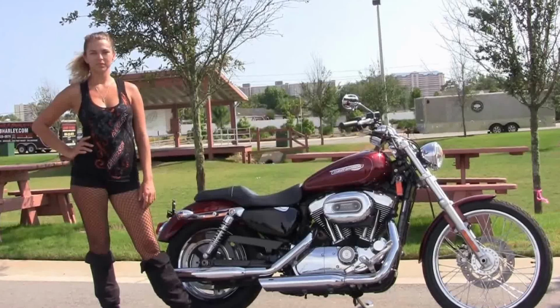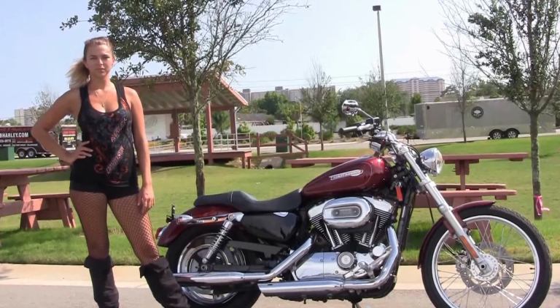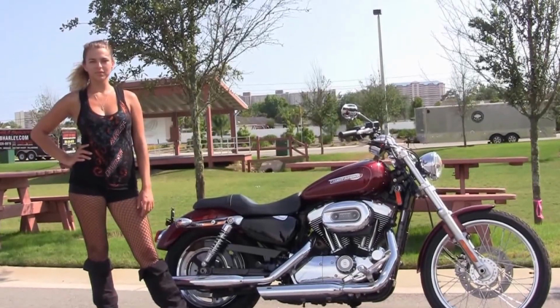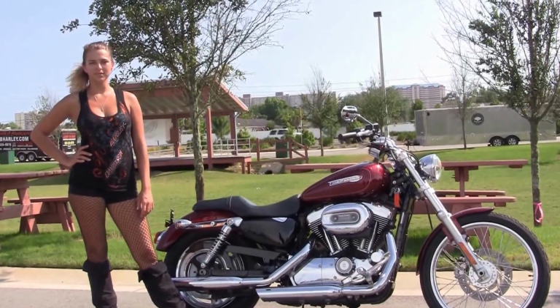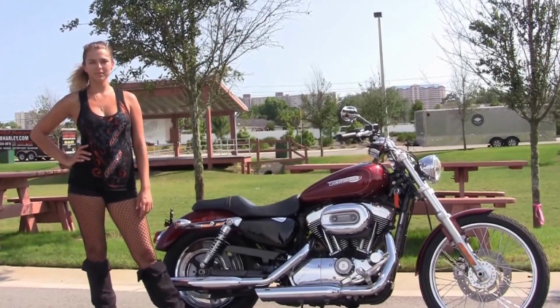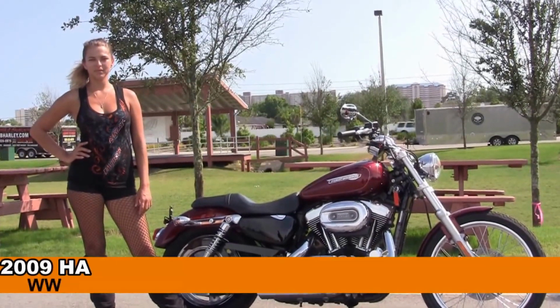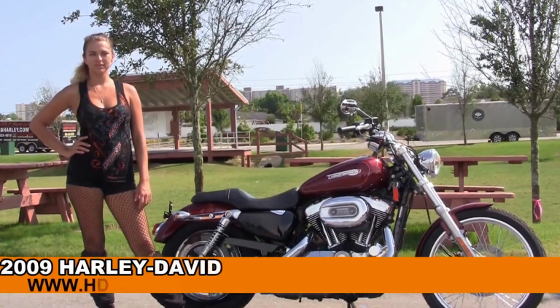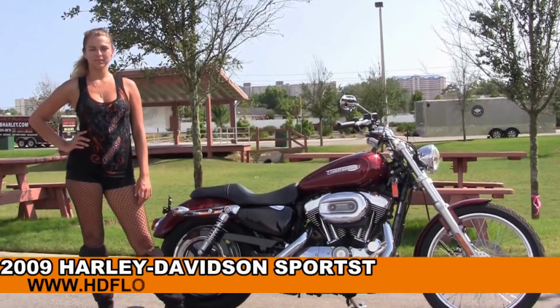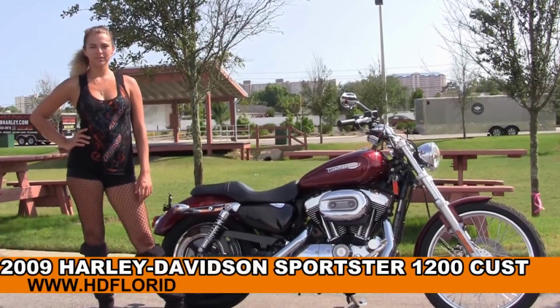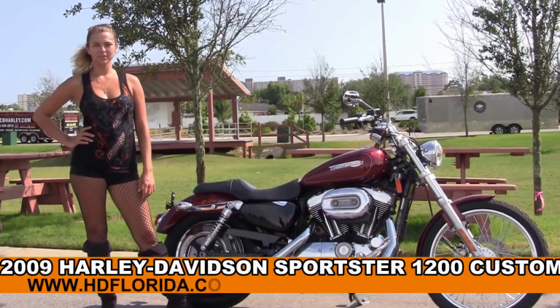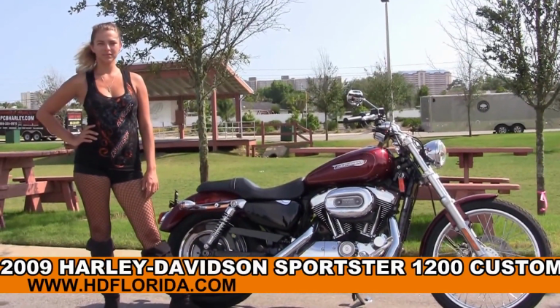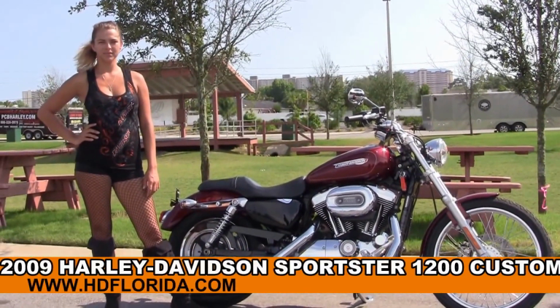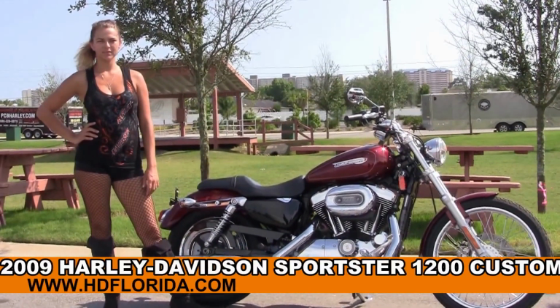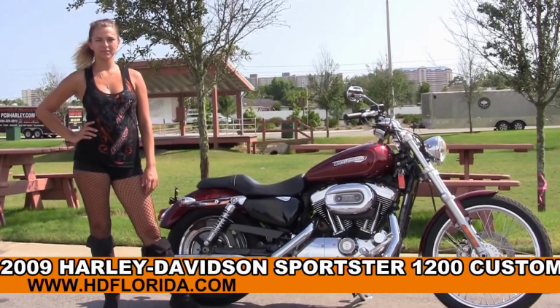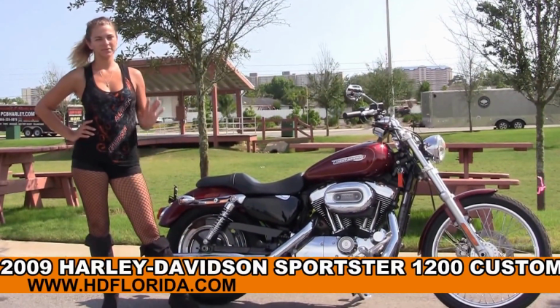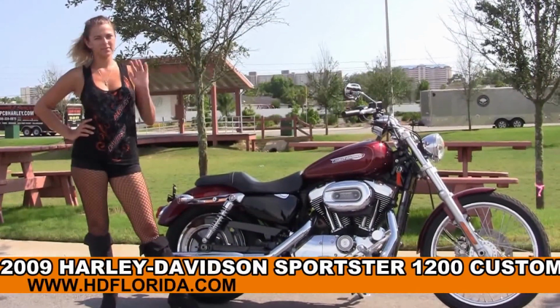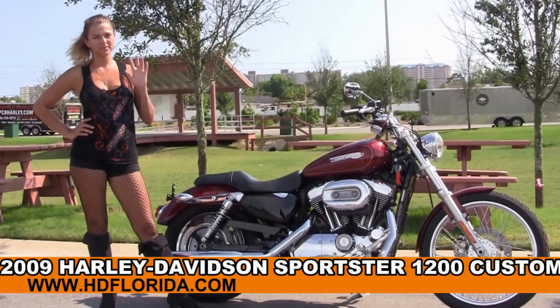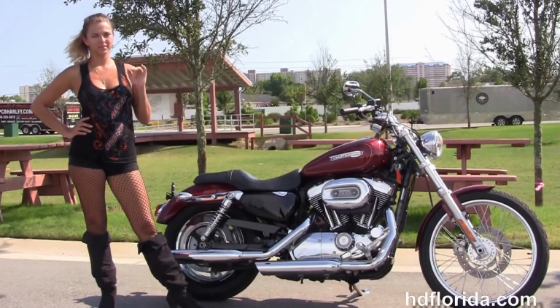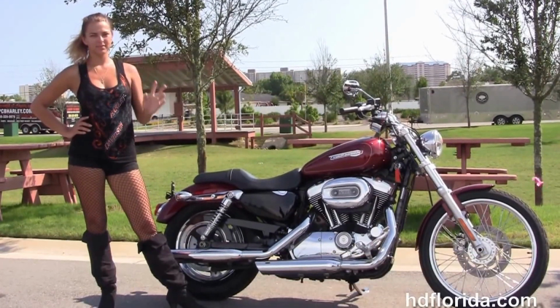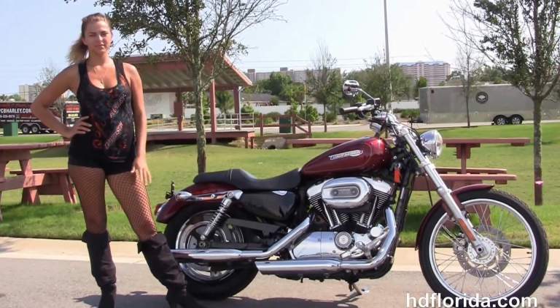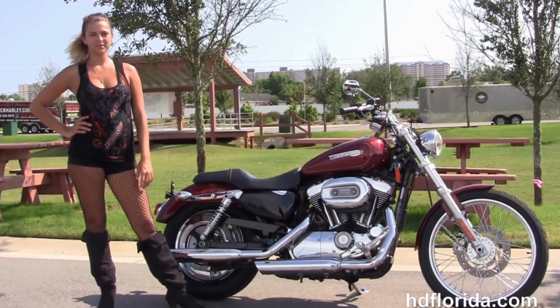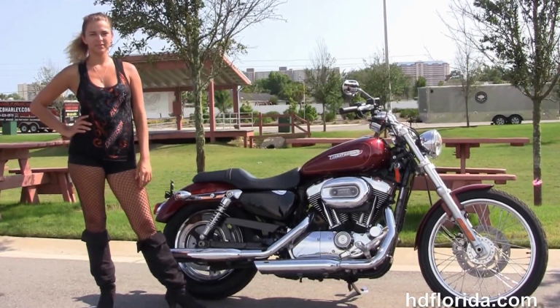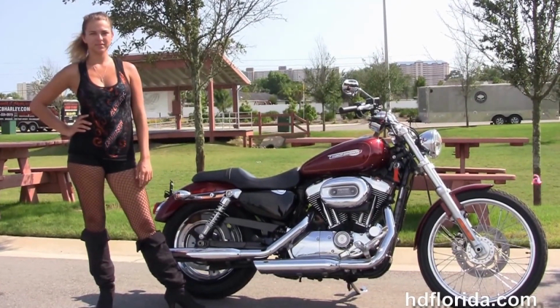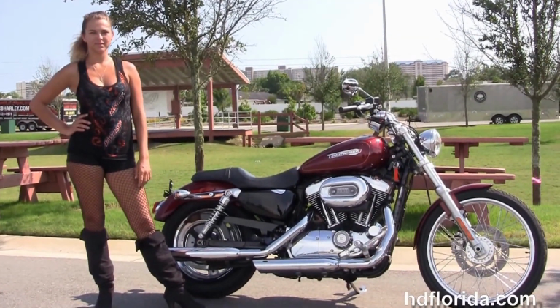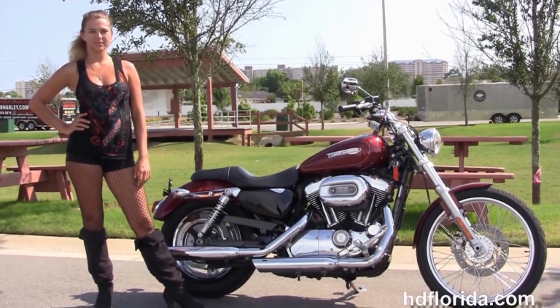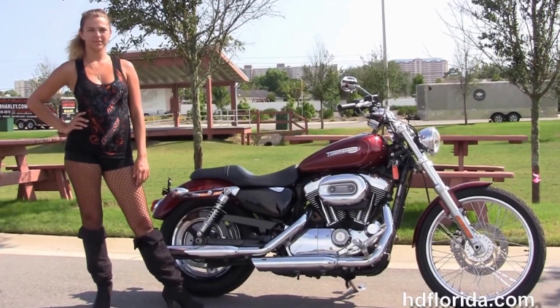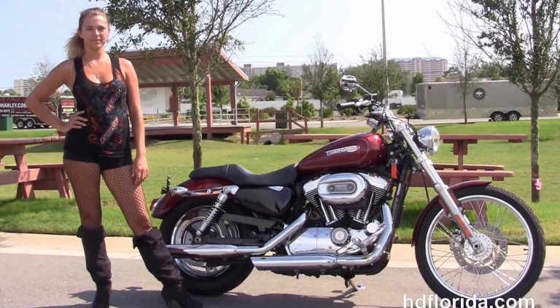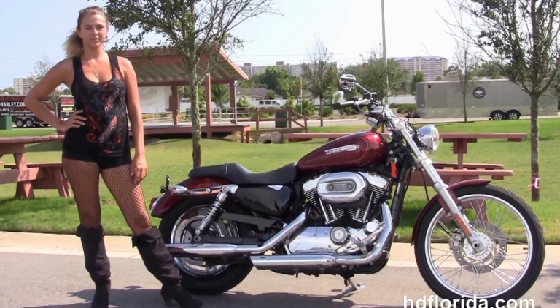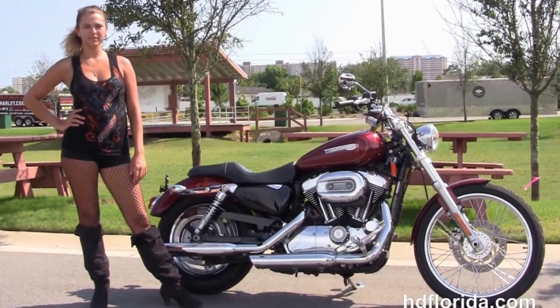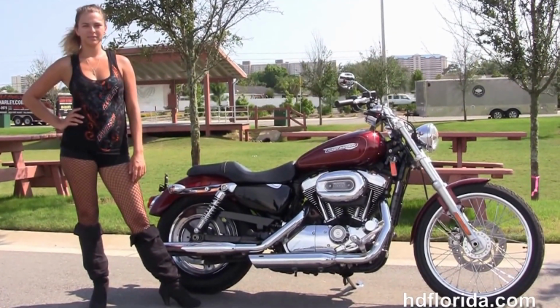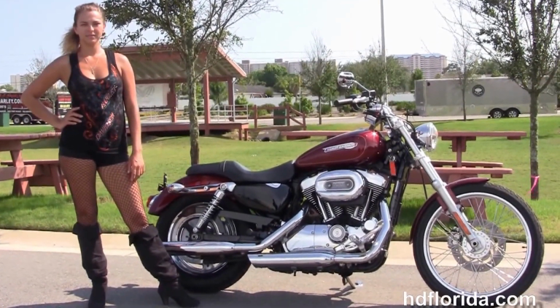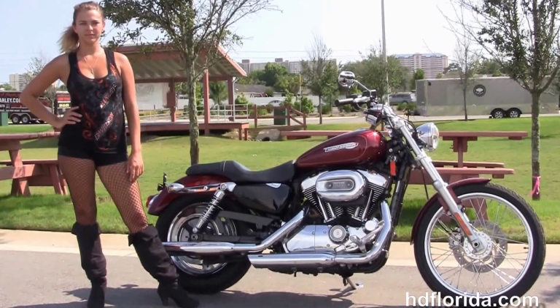Welcome everyone to the world-famous Harley-Davidson of Florida. First of all I want everyone to say hello to Angela, and next I want to show you a used 2009 1200 Custom Sportster.